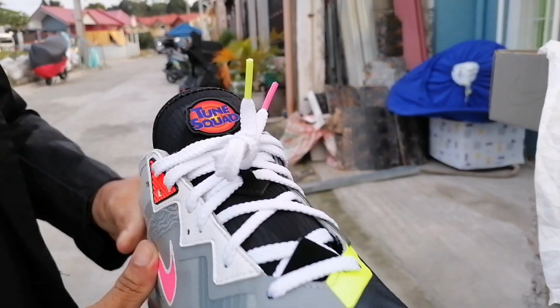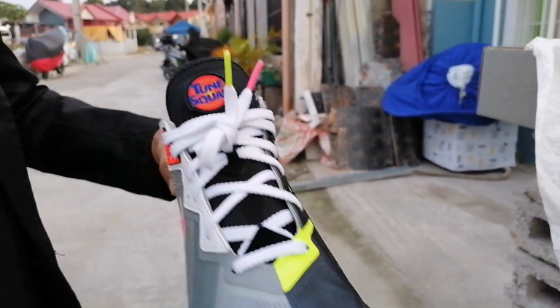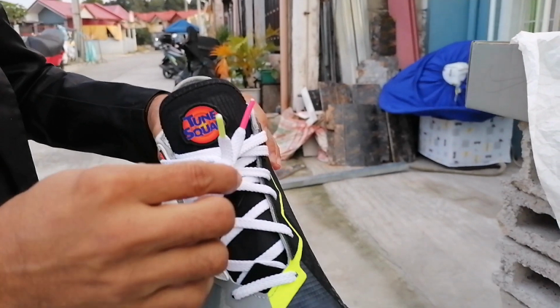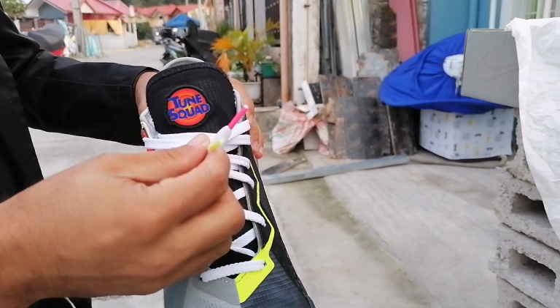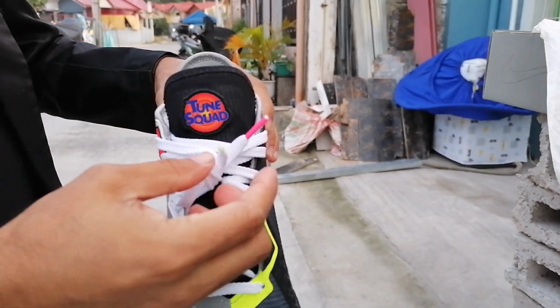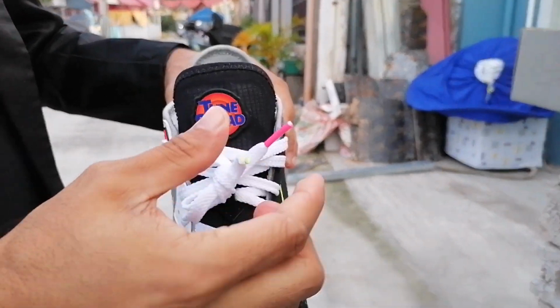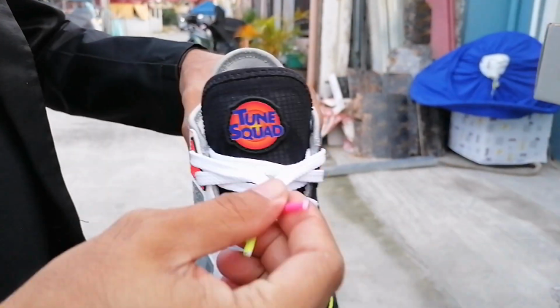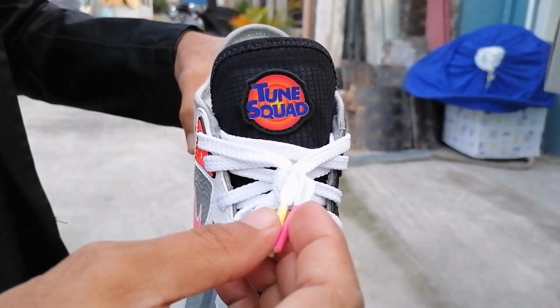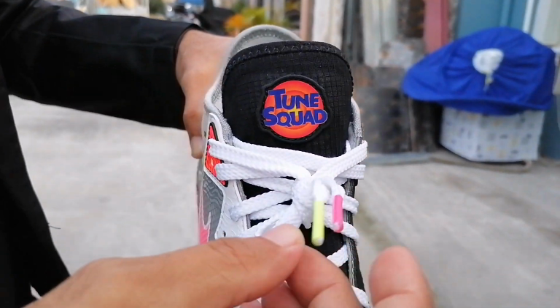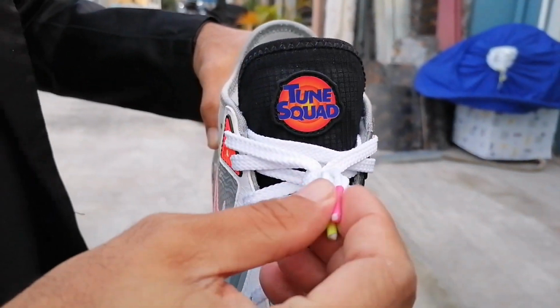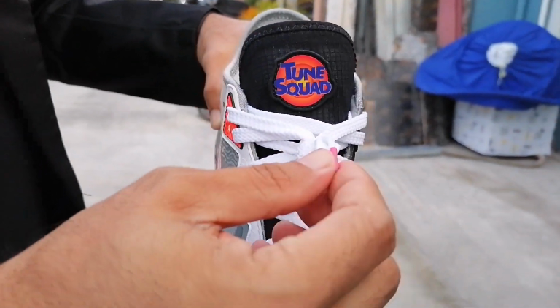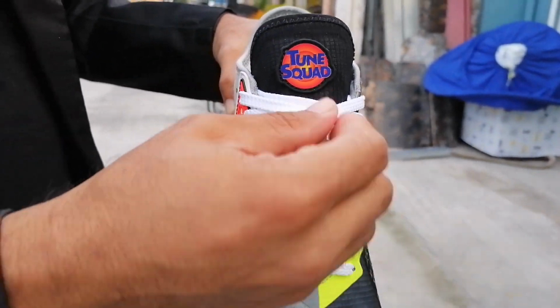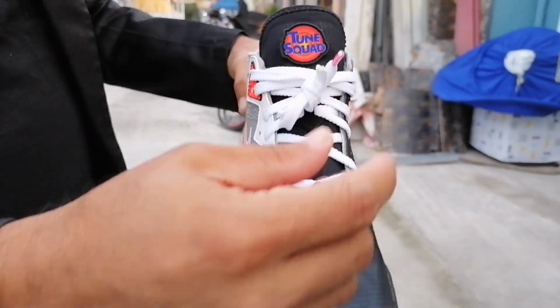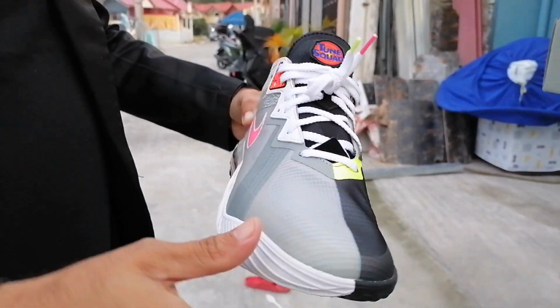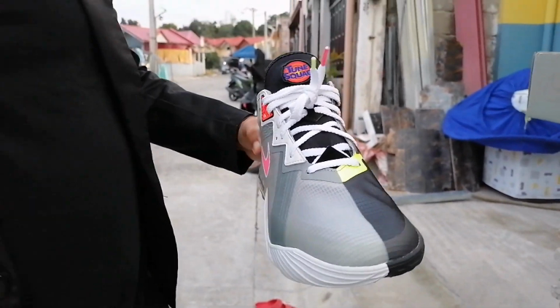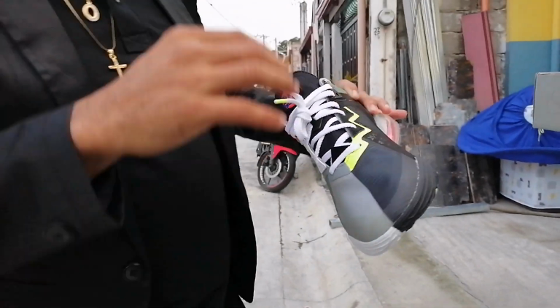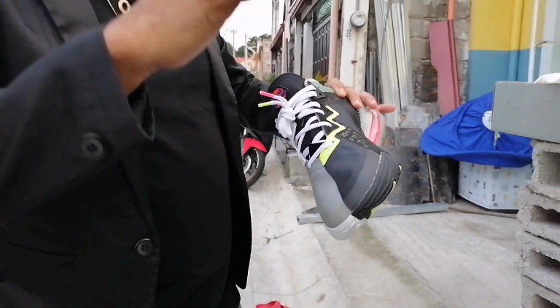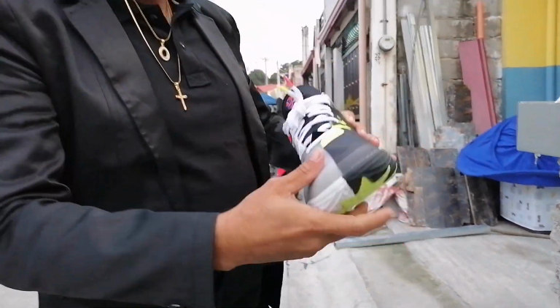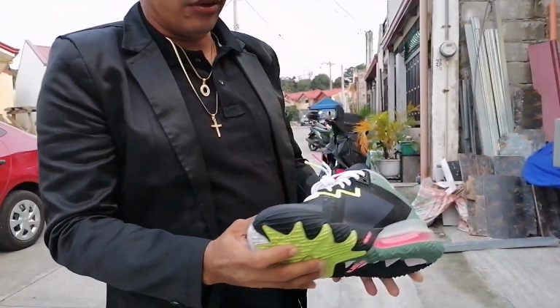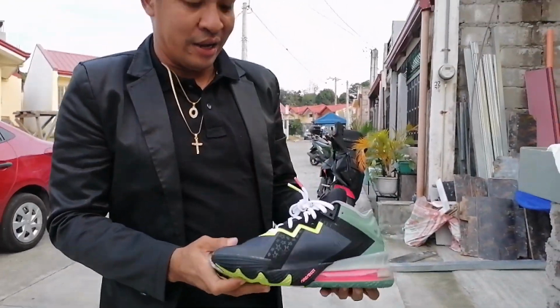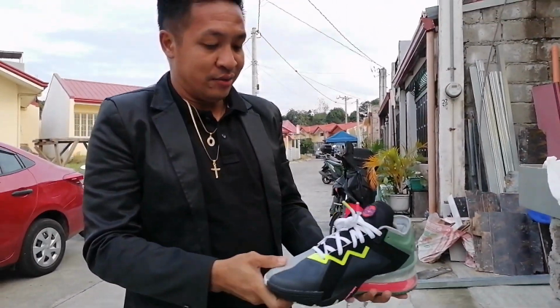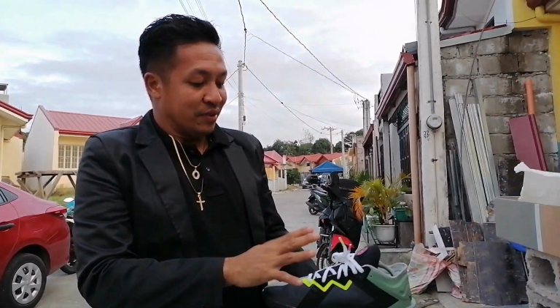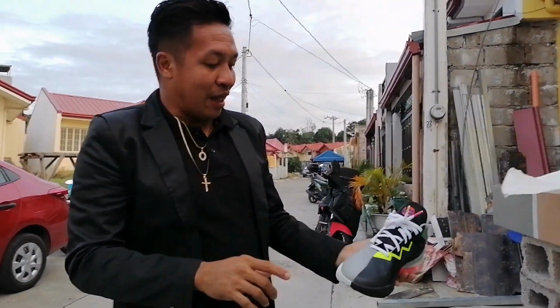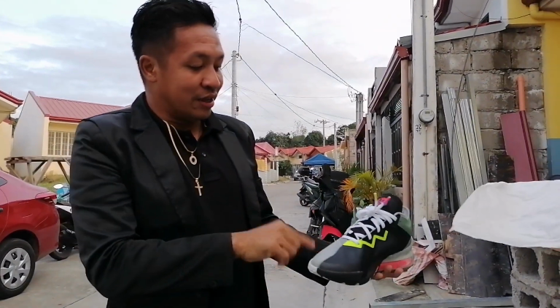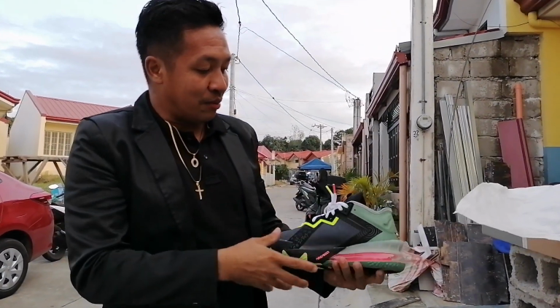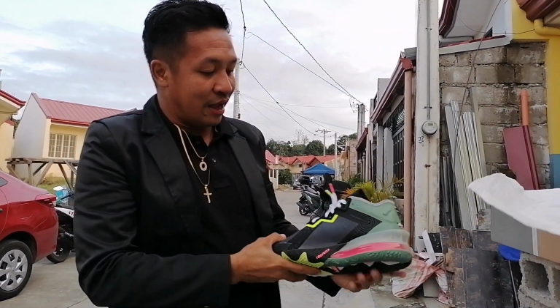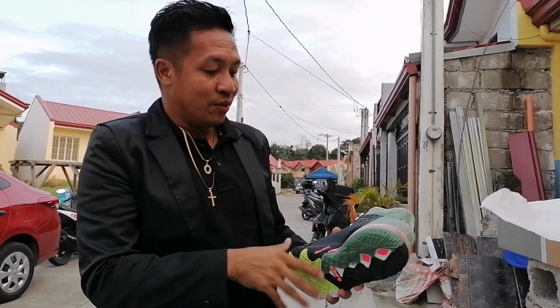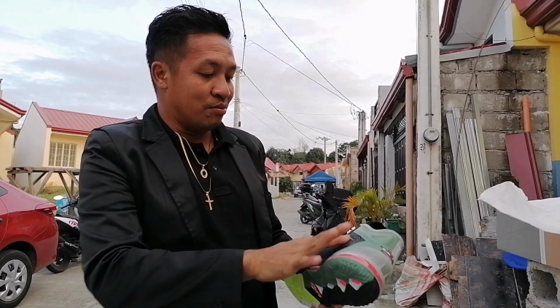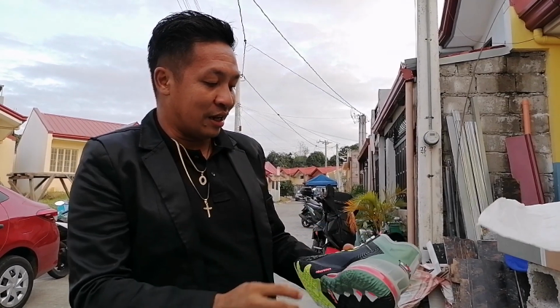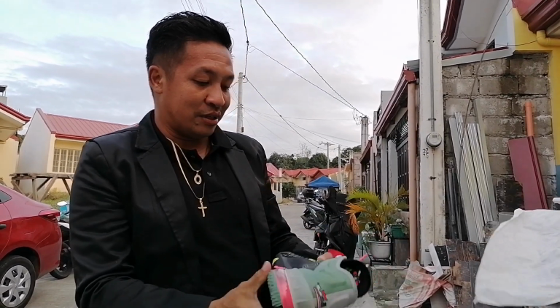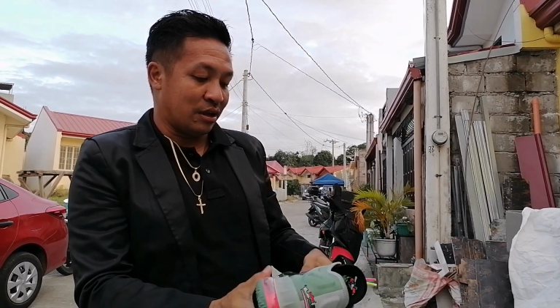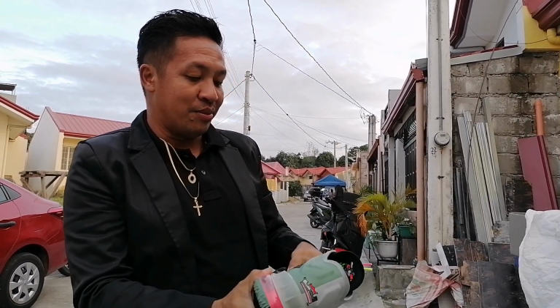Tapos yung nagustuhan ko rin dito, magkaiba yung kulay ng ano niya. Yung sa shoelace niya, yung sa tip - magkaiba. Tapos magkaiba din yung kulay ng sapatos, gray tsaka black. Tapos yung black, nagre-represent kay Marvin.